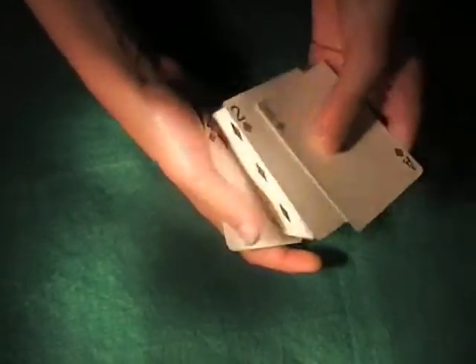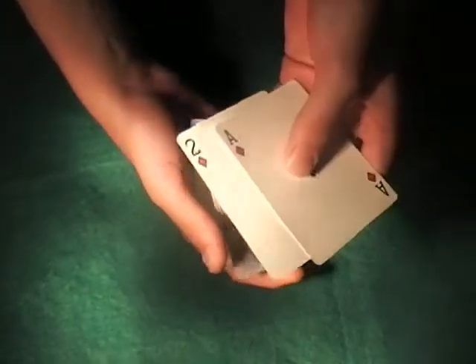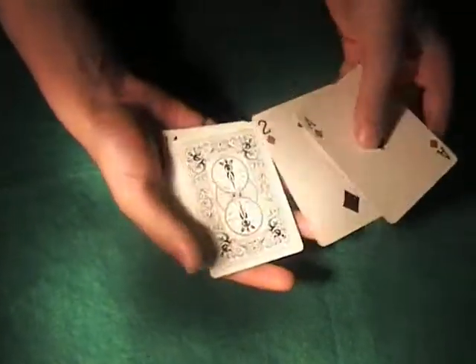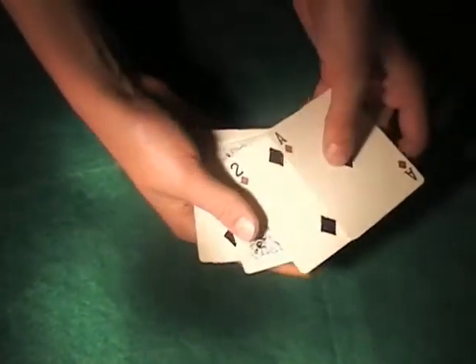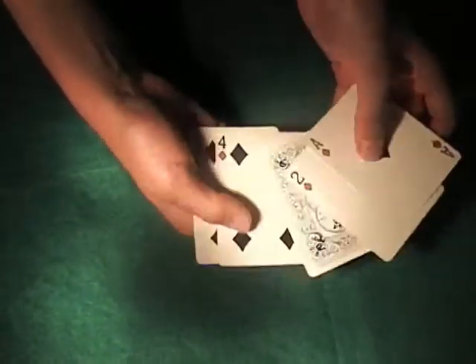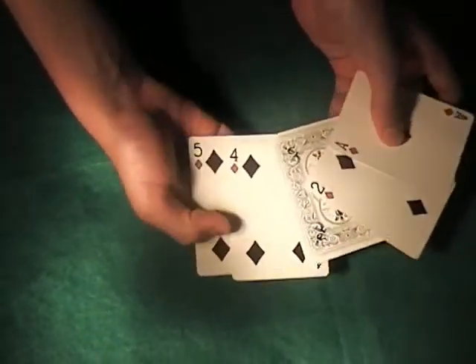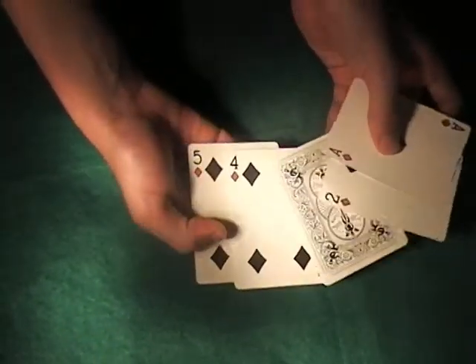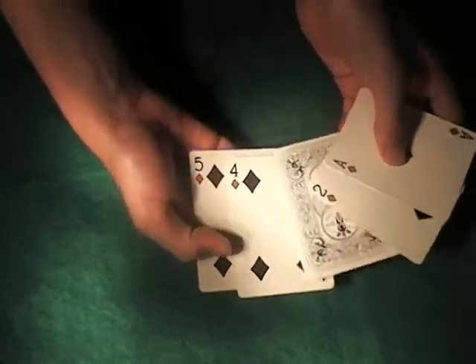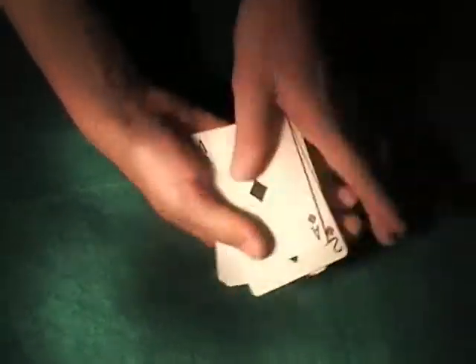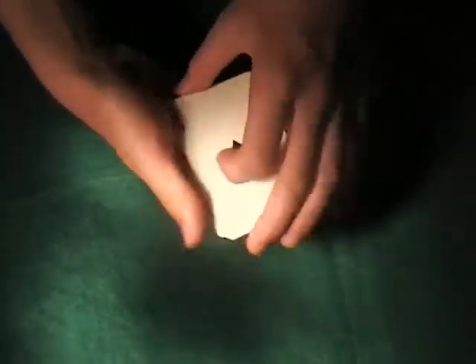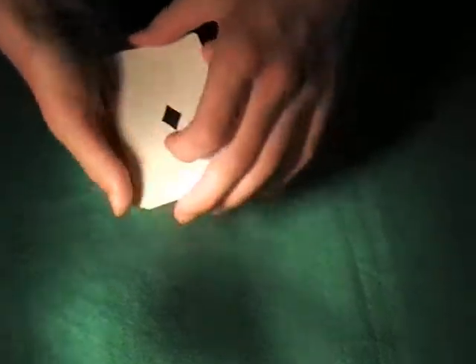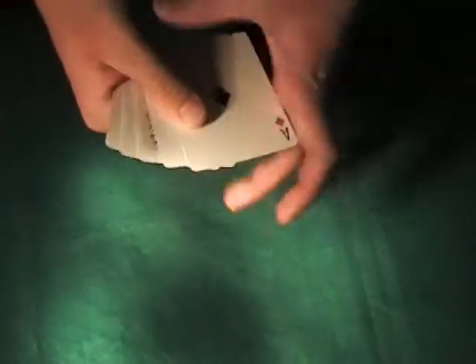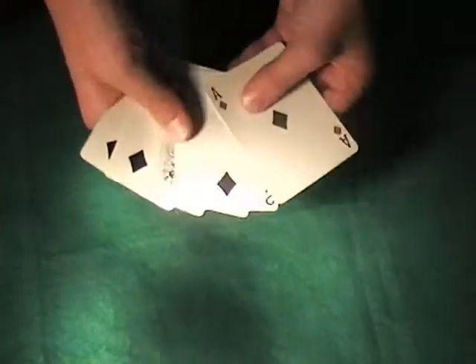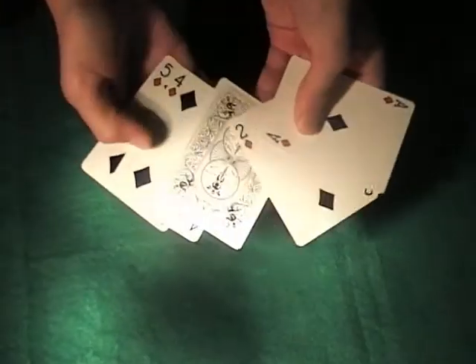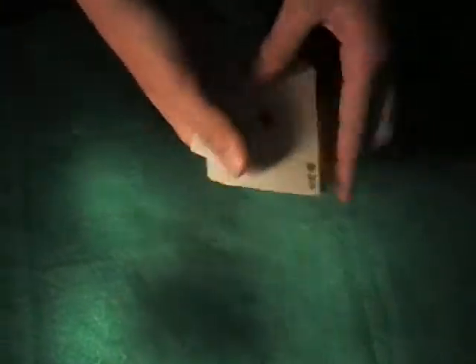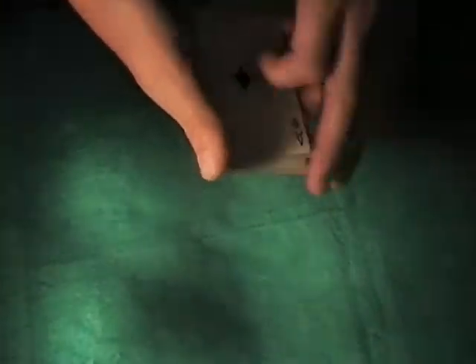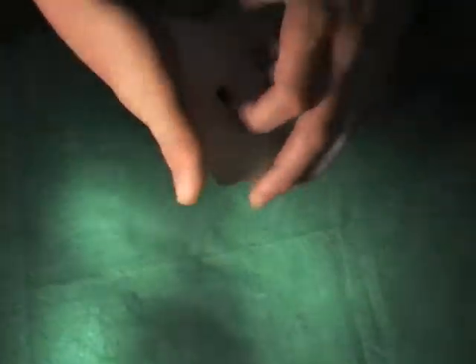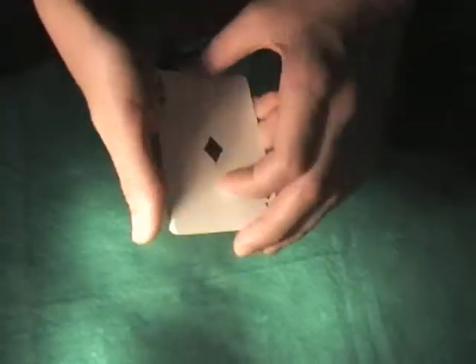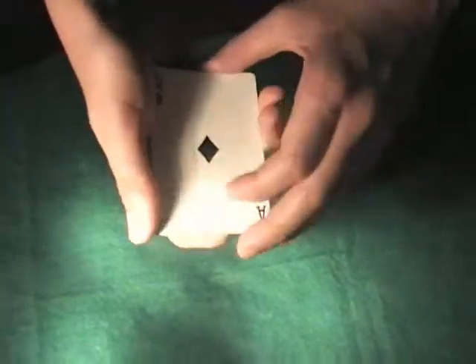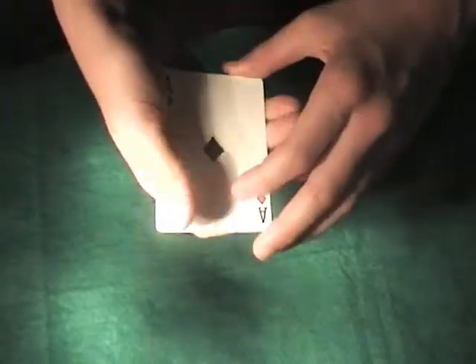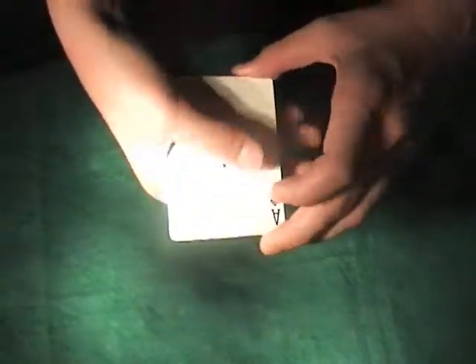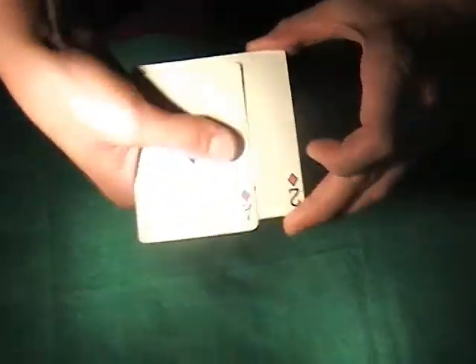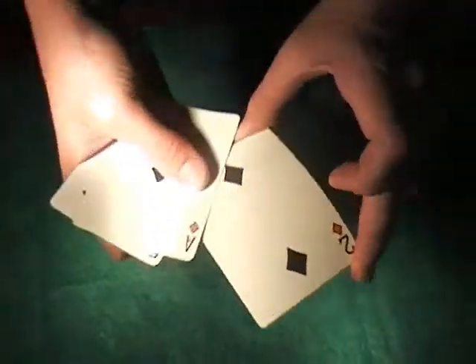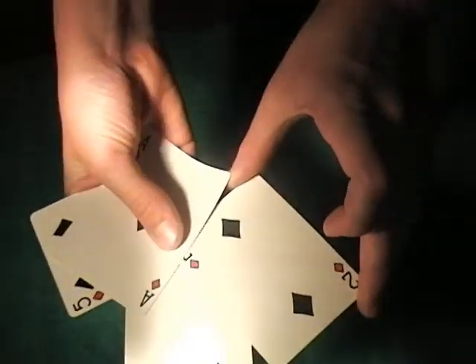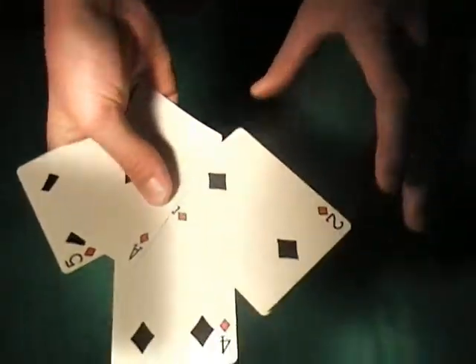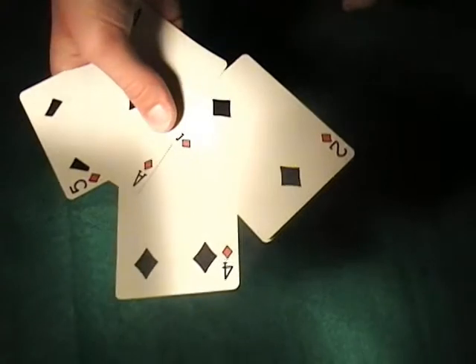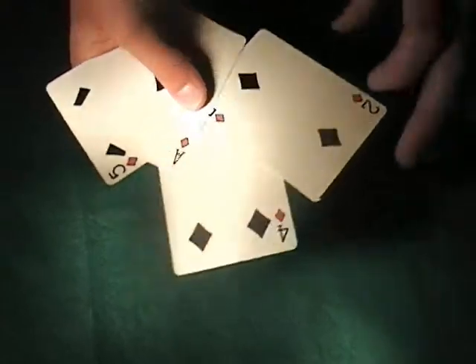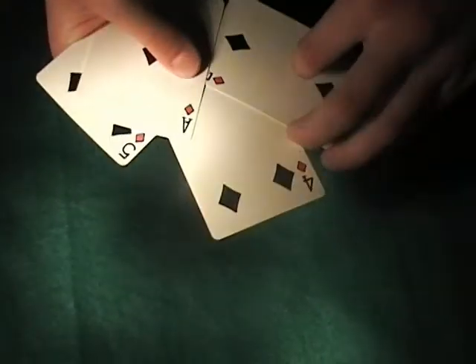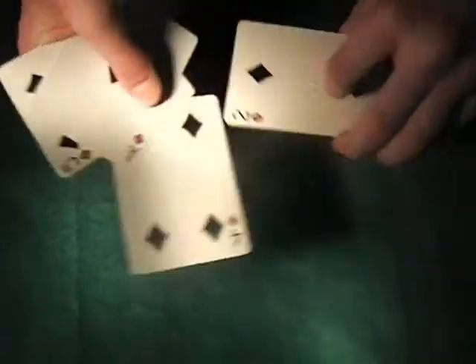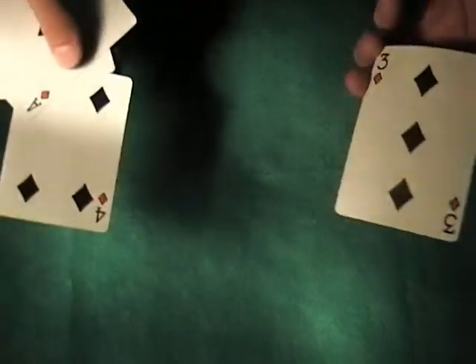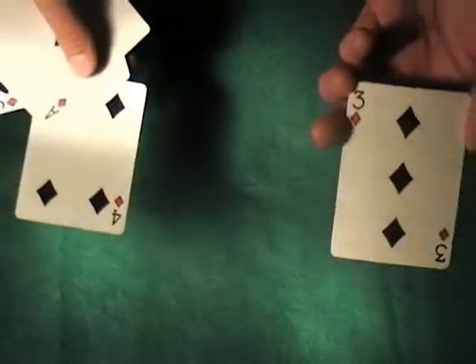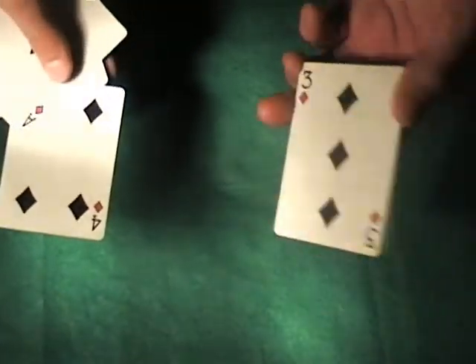I'm going to use 5 cards. I'll take the 3 and flip it upside down in the third position, square it up, and I can show 4 cards while hiding the 3 here.